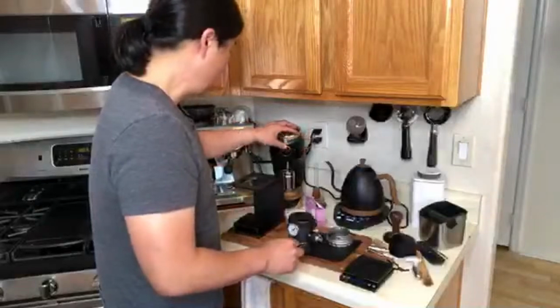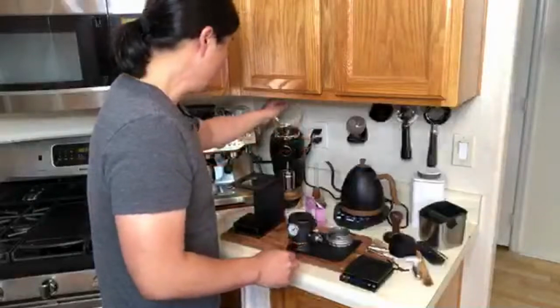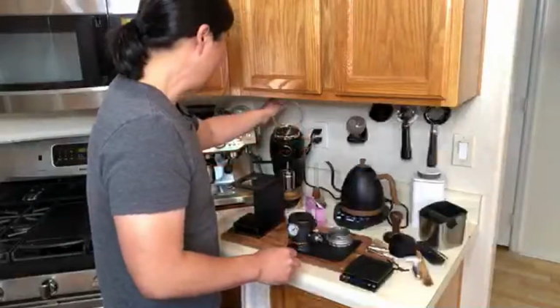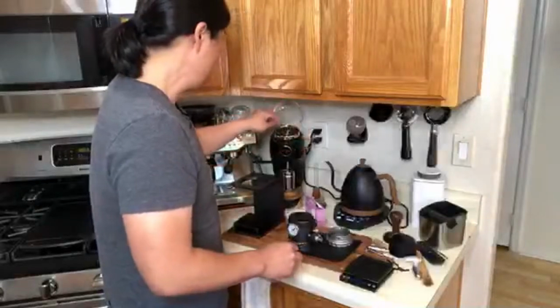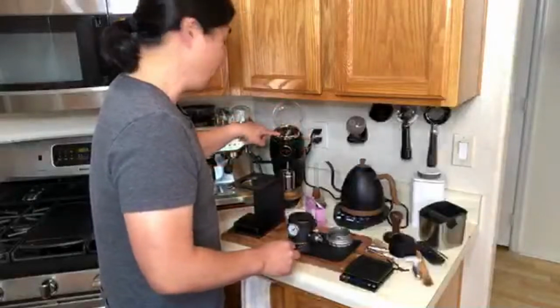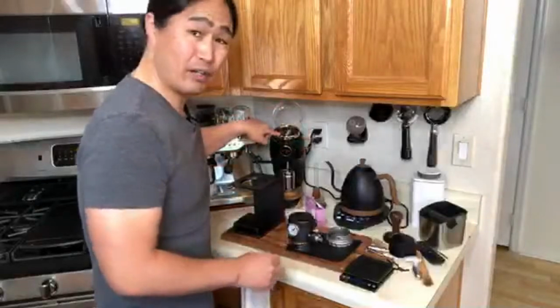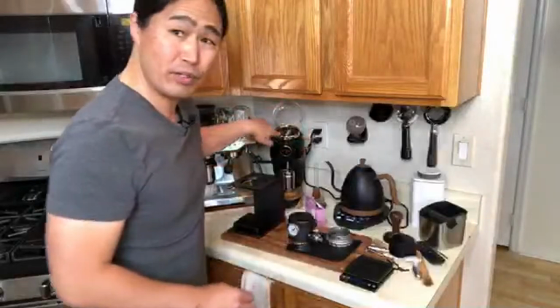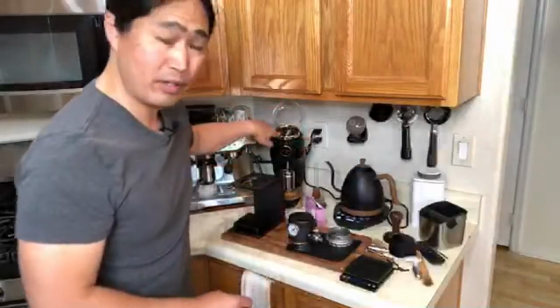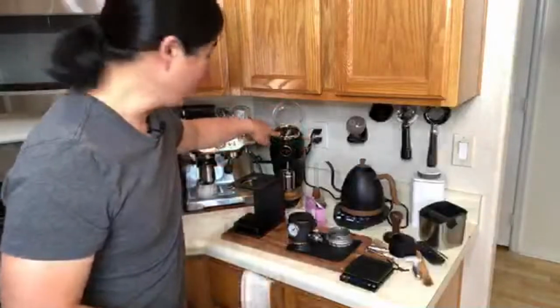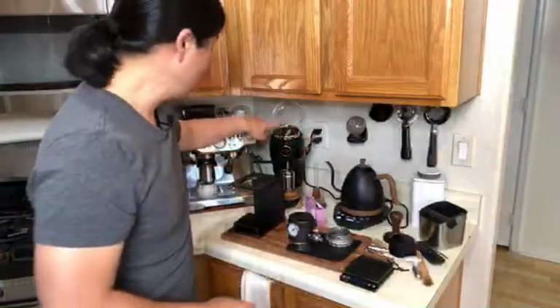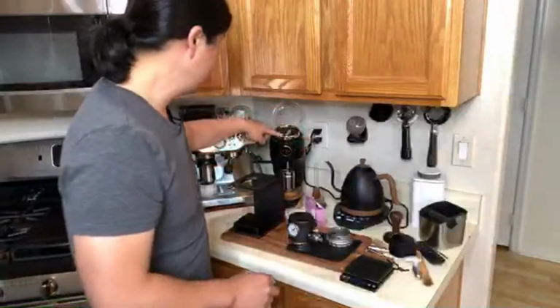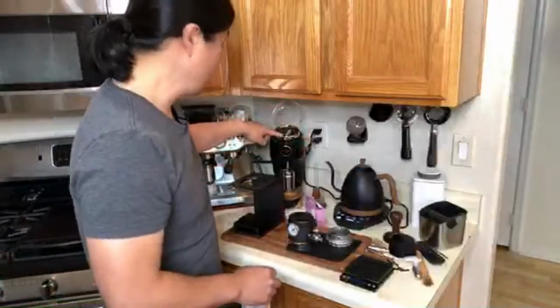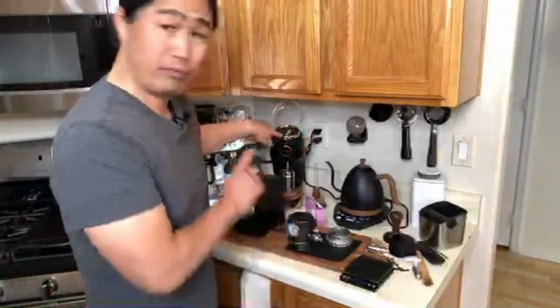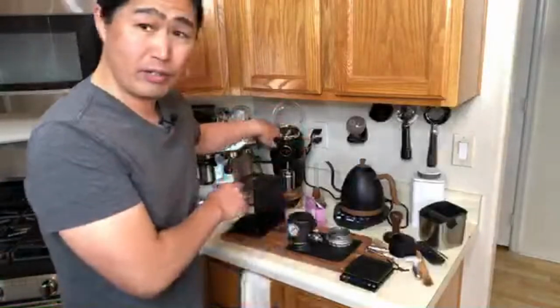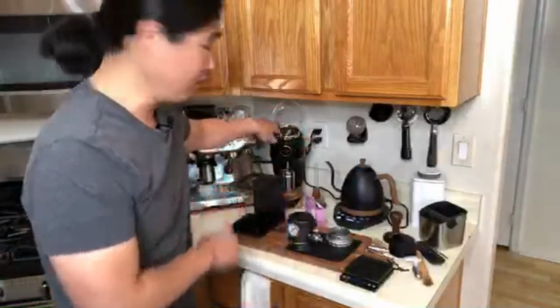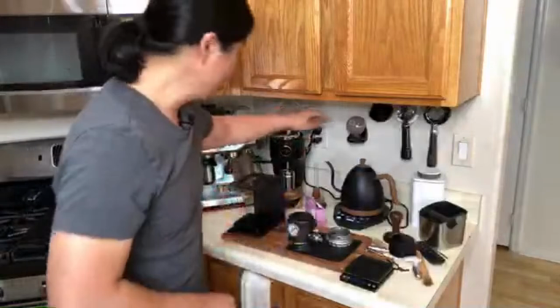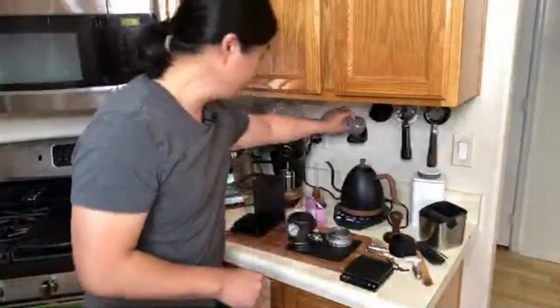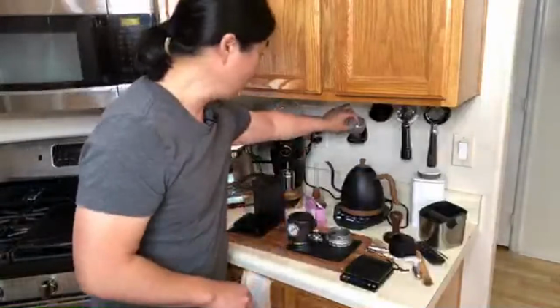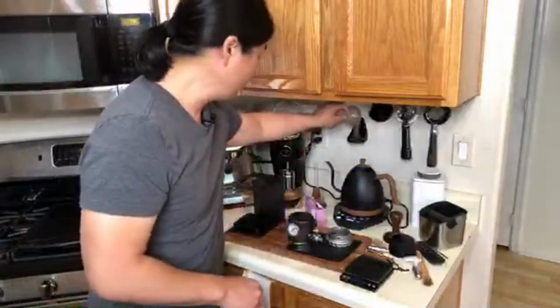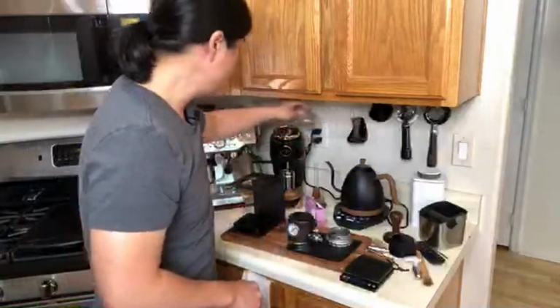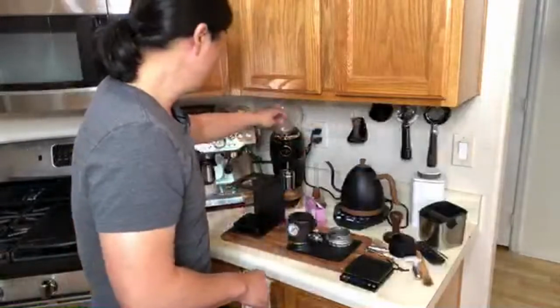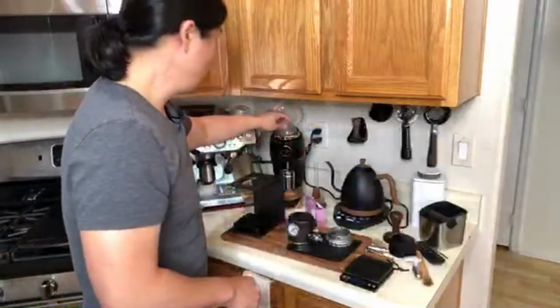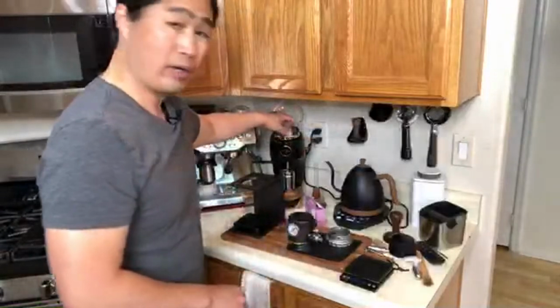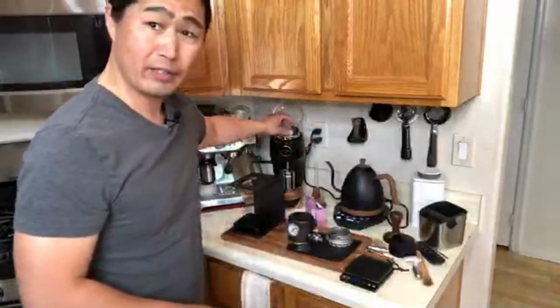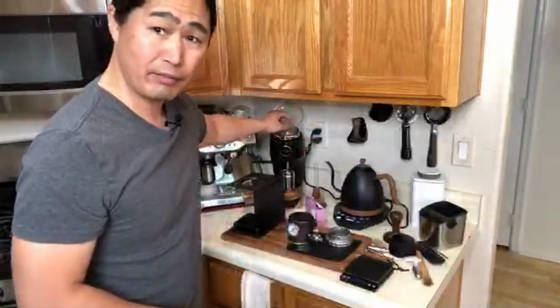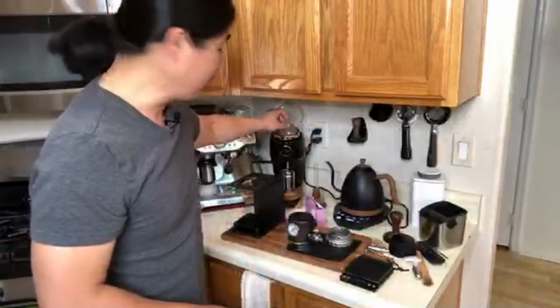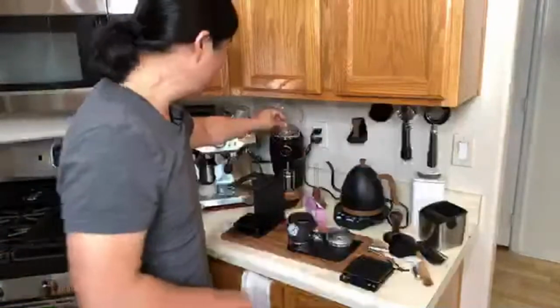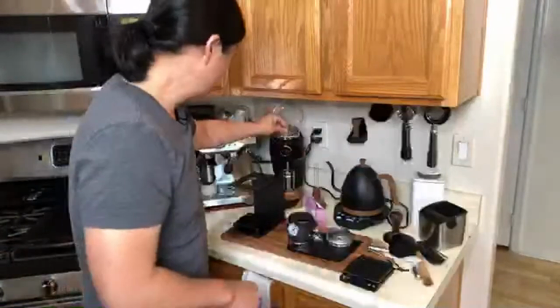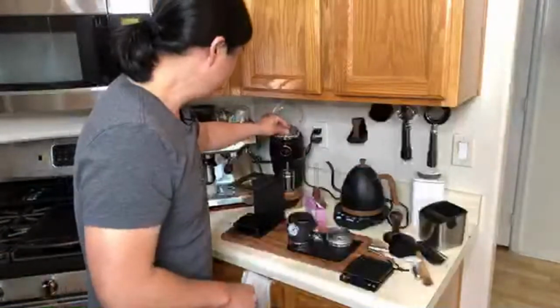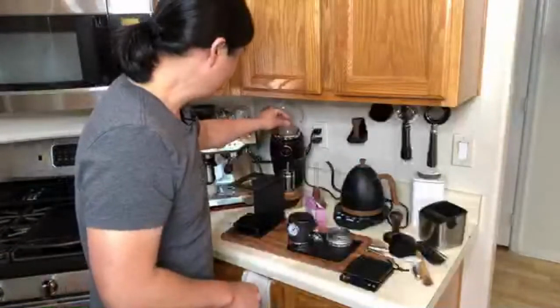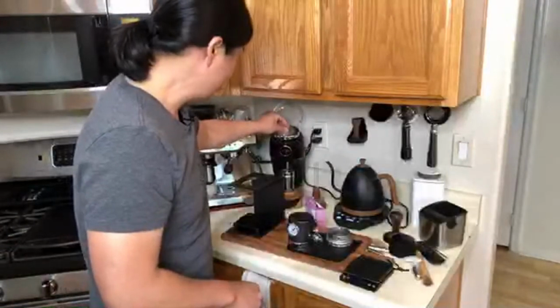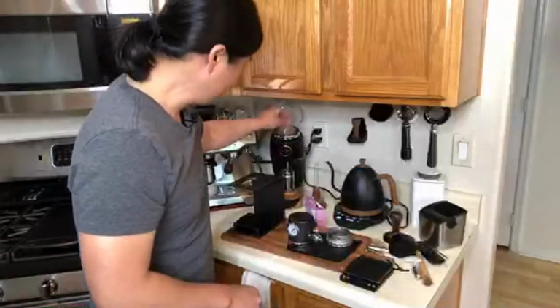When it comes to grinder setting, I usually set around — if you guys have a Niche grinder with a darker roast — around 17 or 18 for the grinder setting.